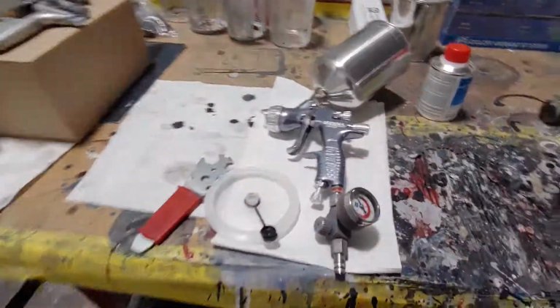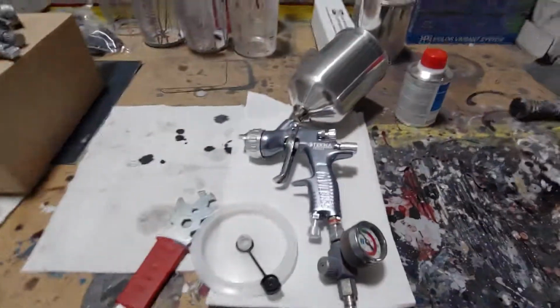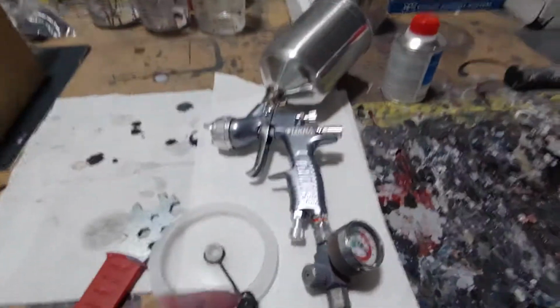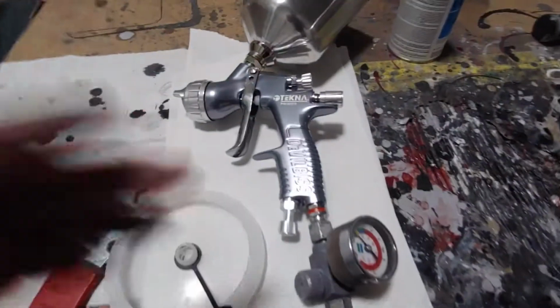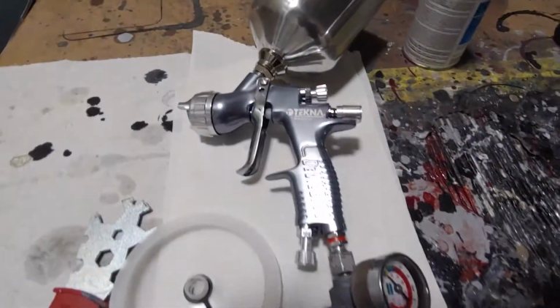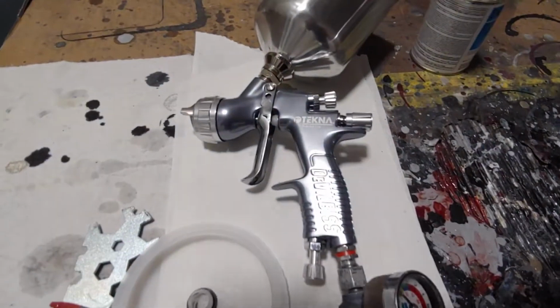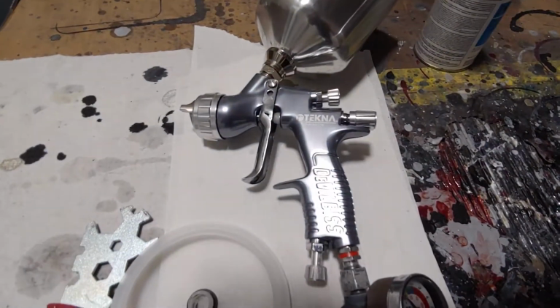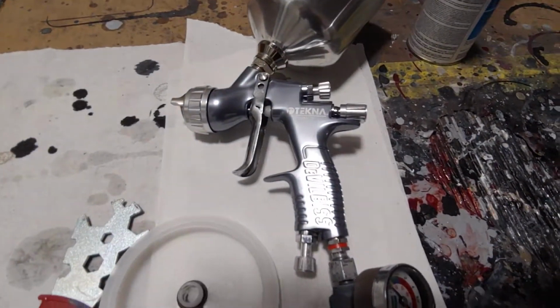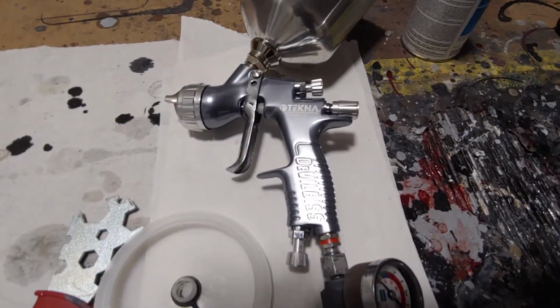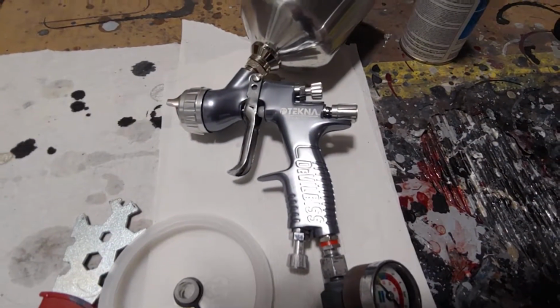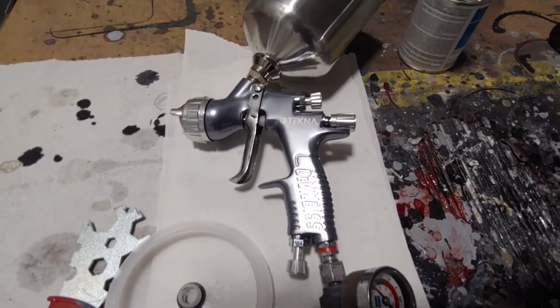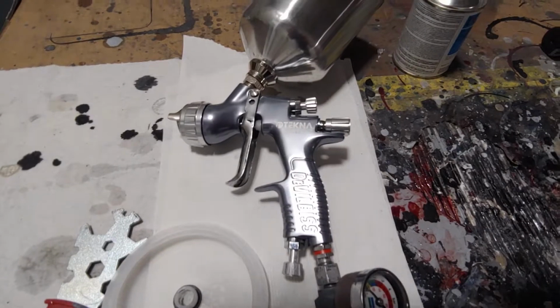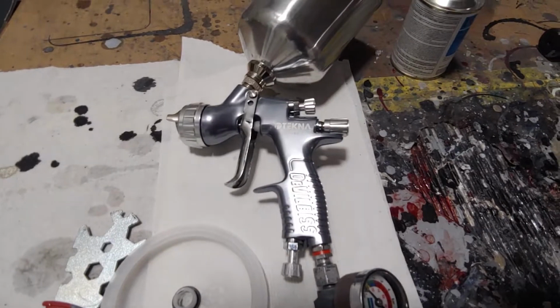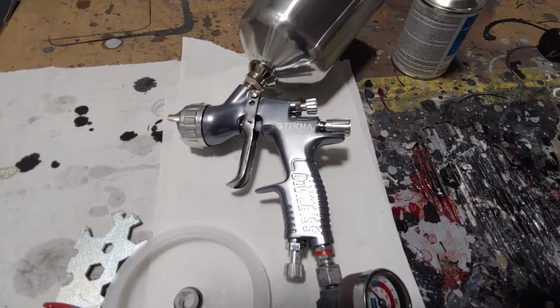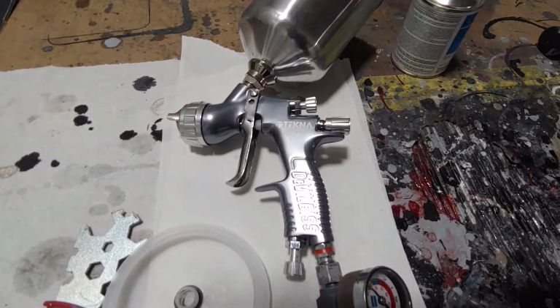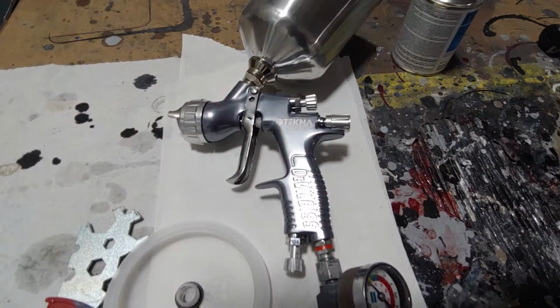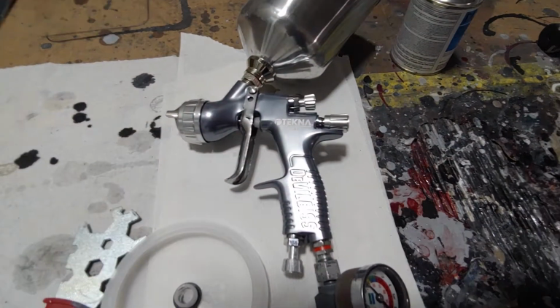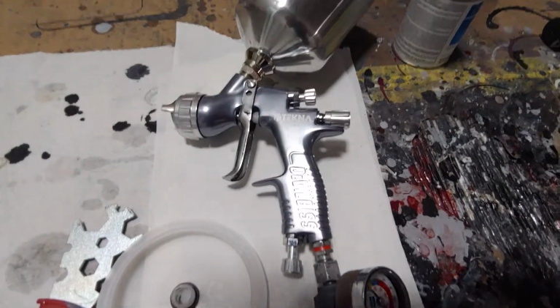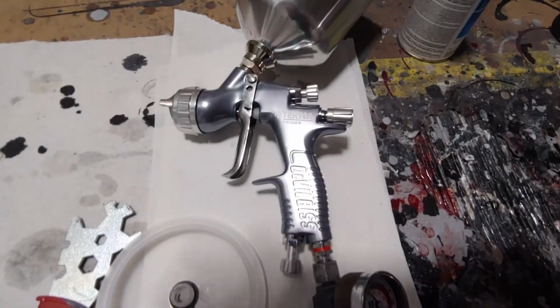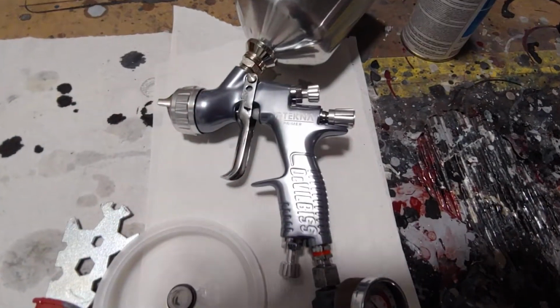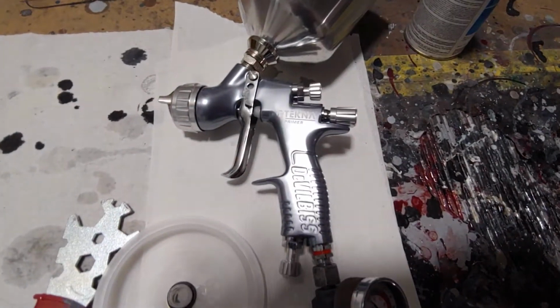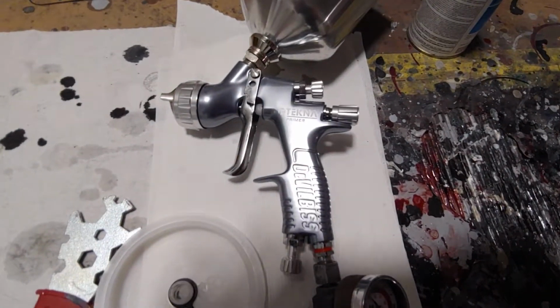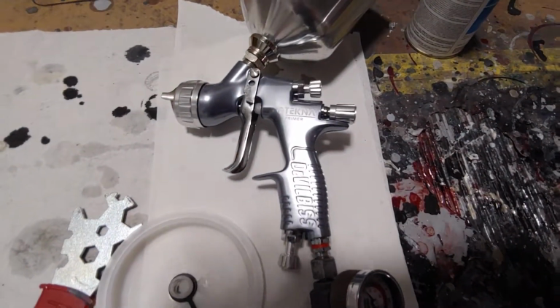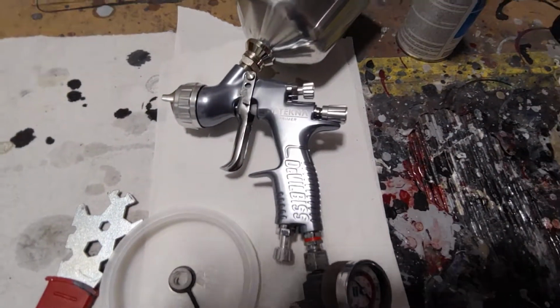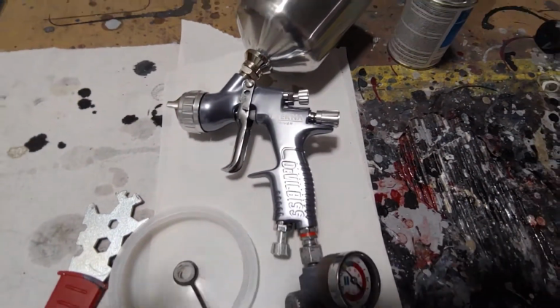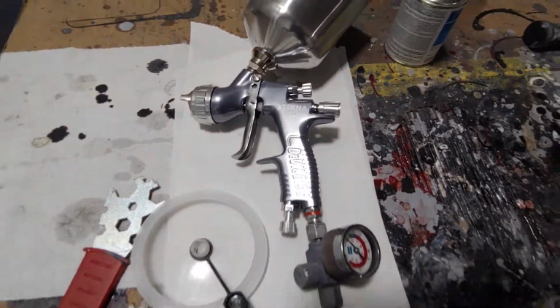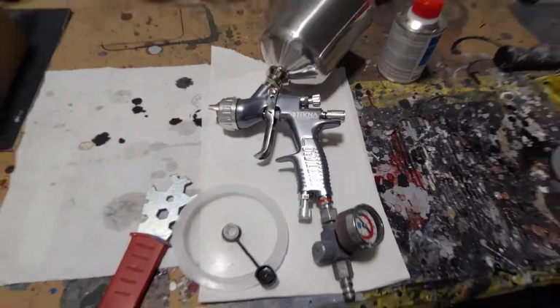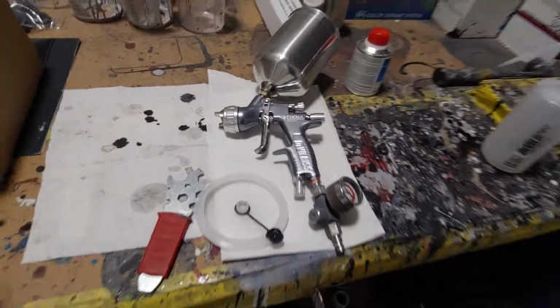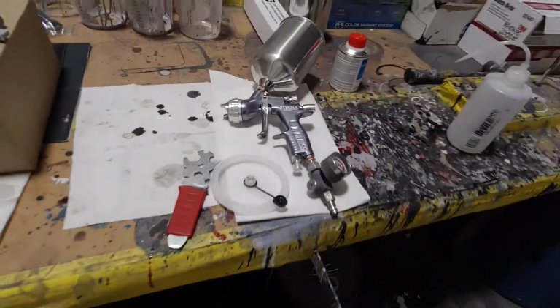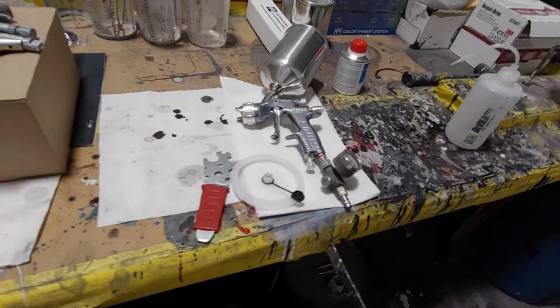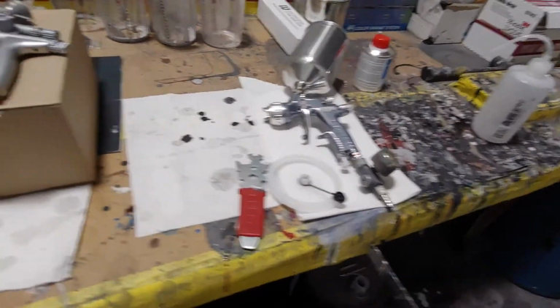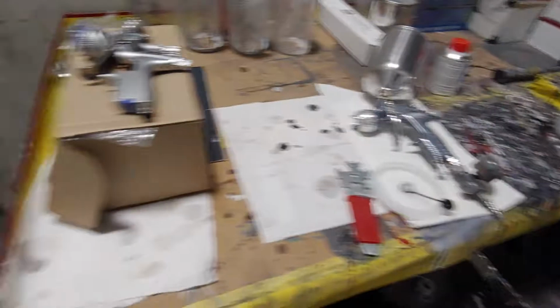On a quick note, I'm going to be doing a video on this Tecna primer gun, so be on the lookout for that.